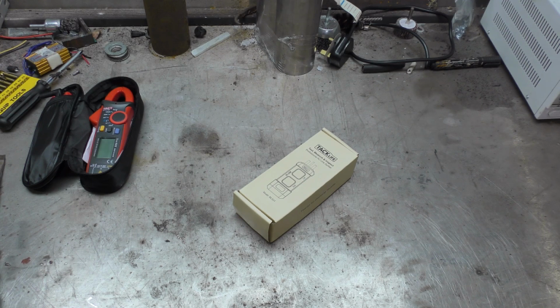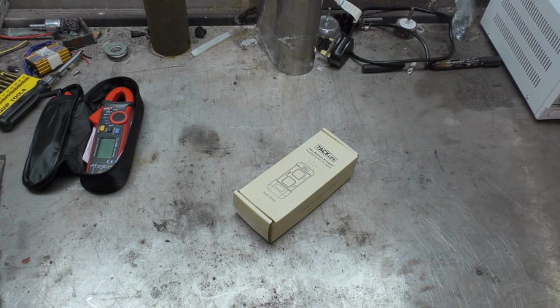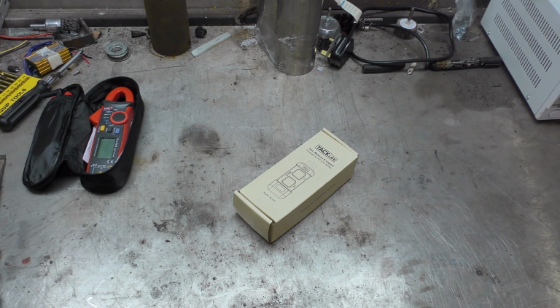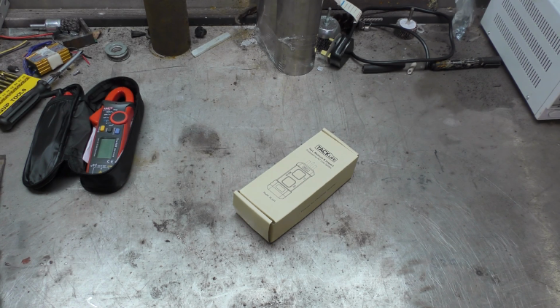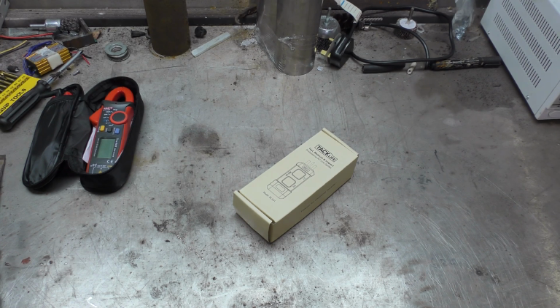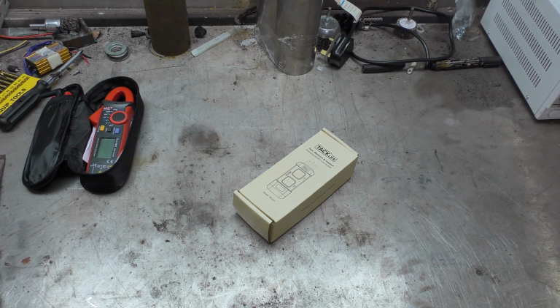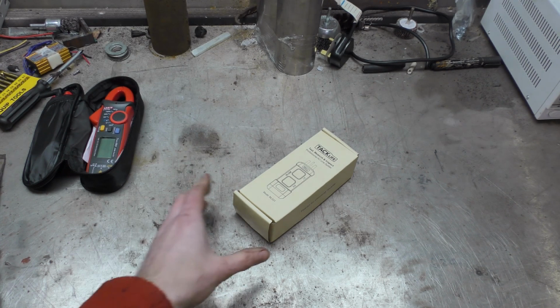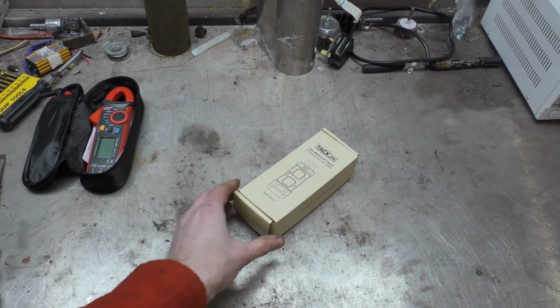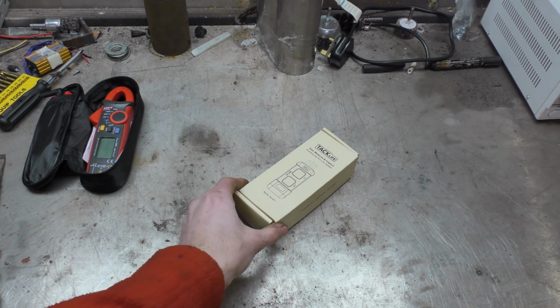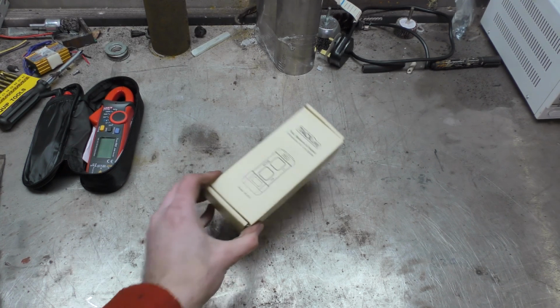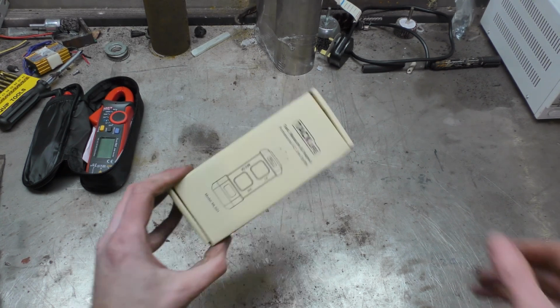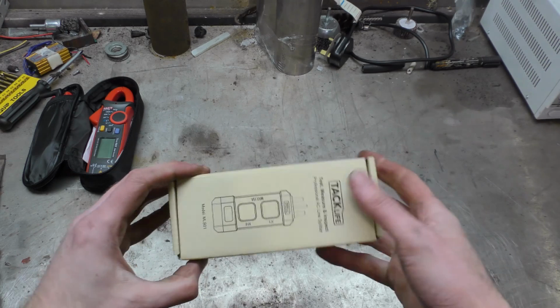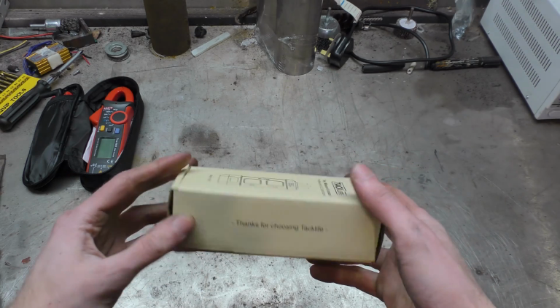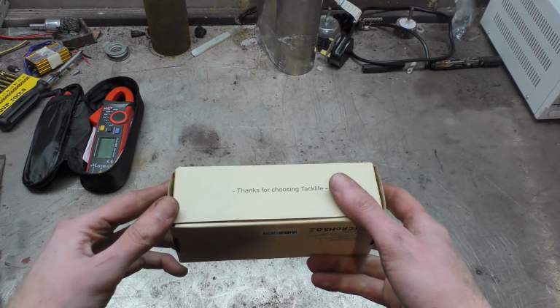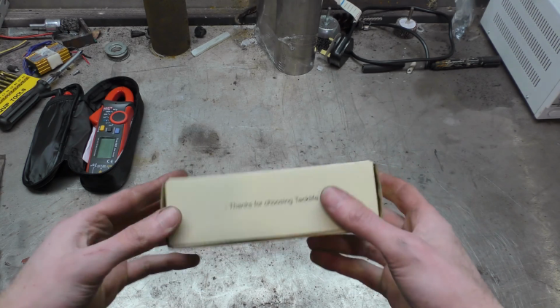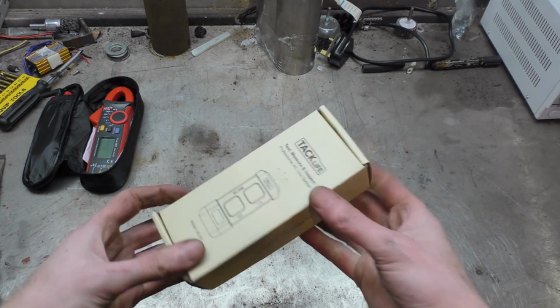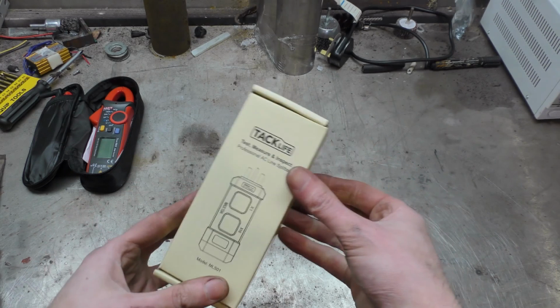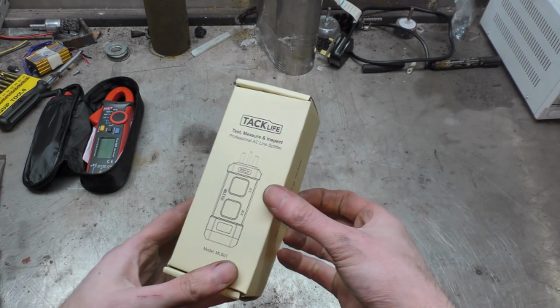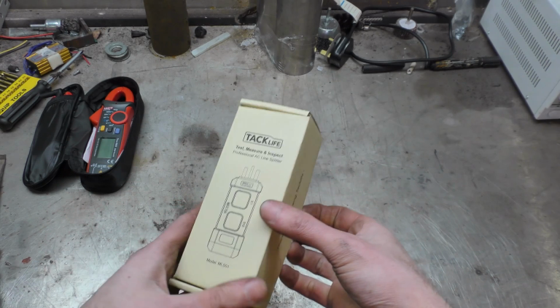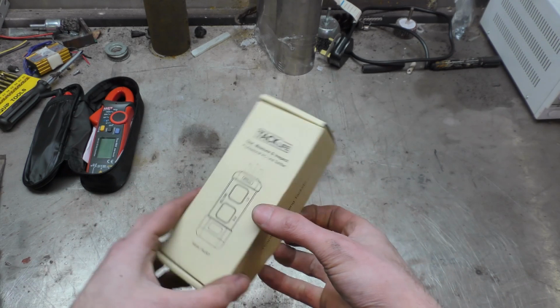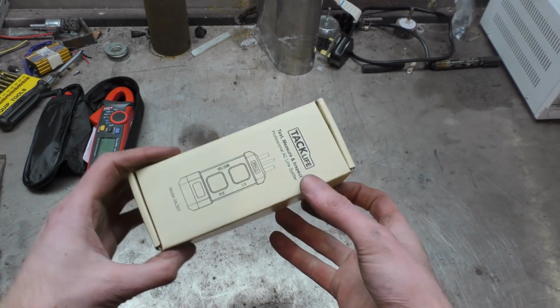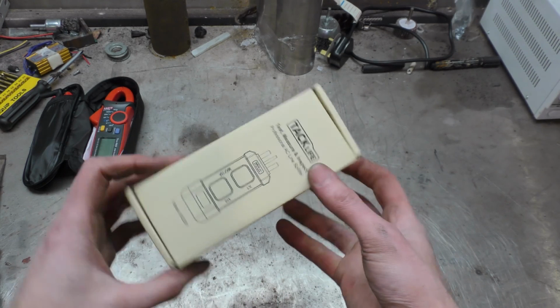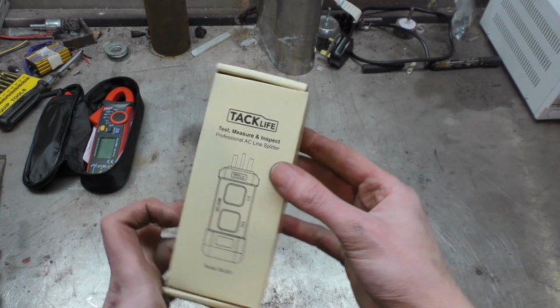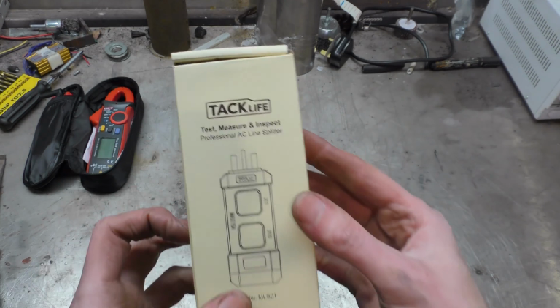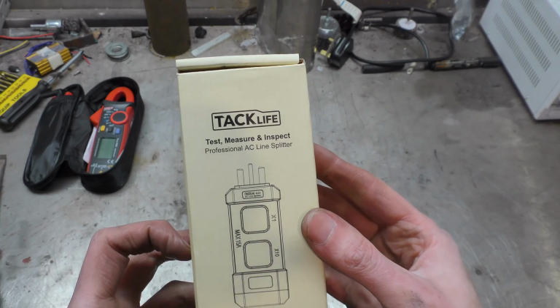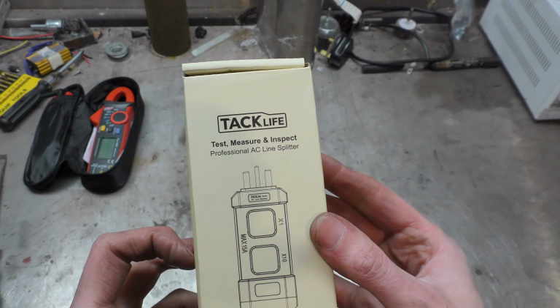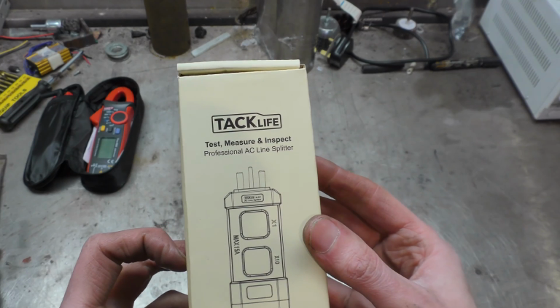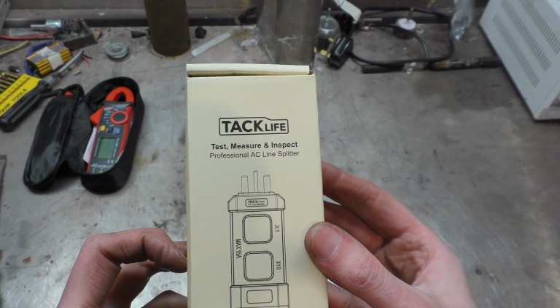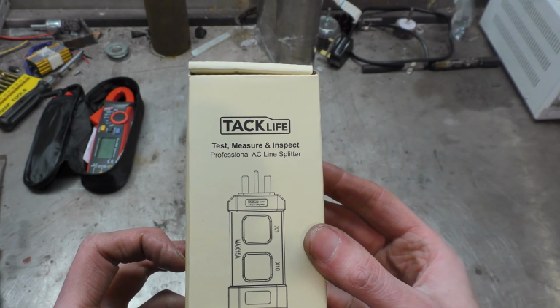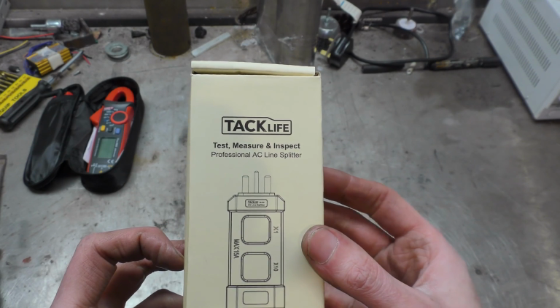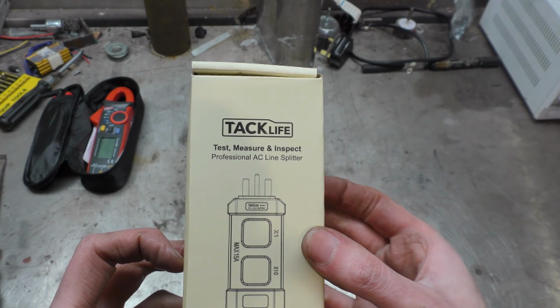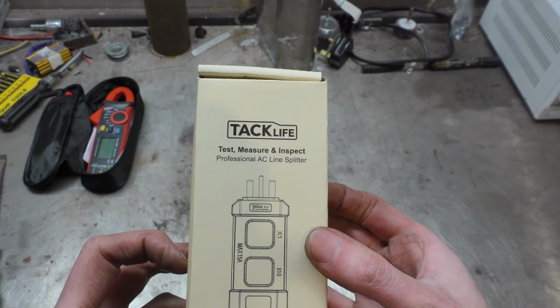Hello! Today I've been on Amazon again shopping in their deal things and I decided to buy this TacLife Professional AC Line Splitter.